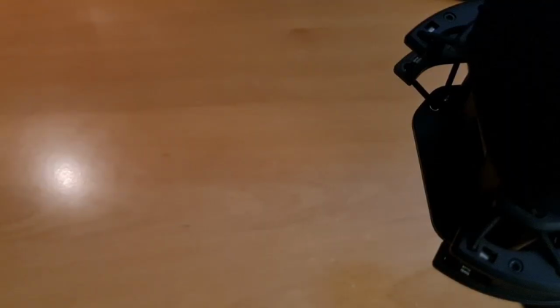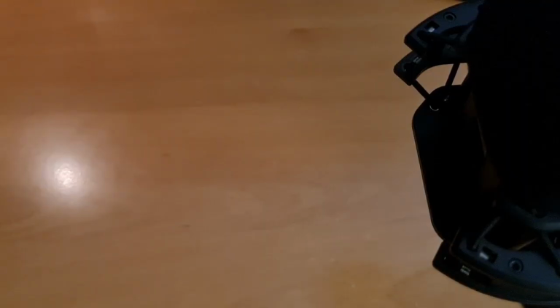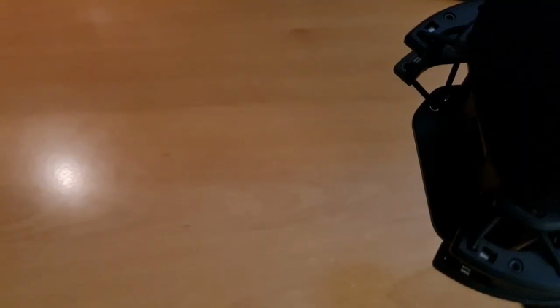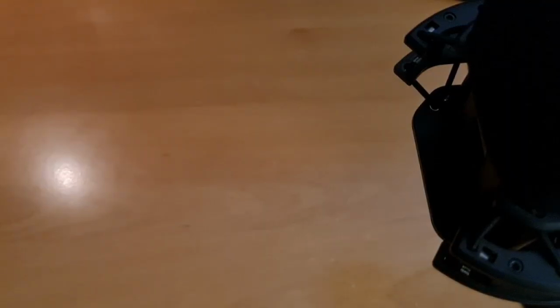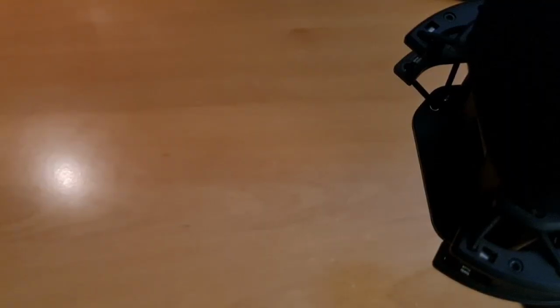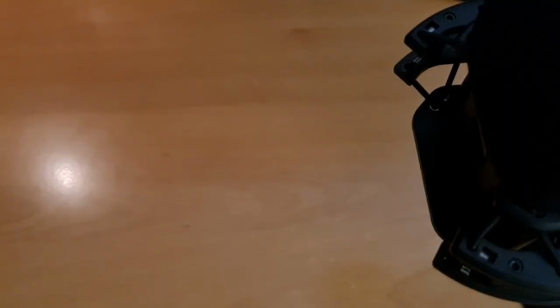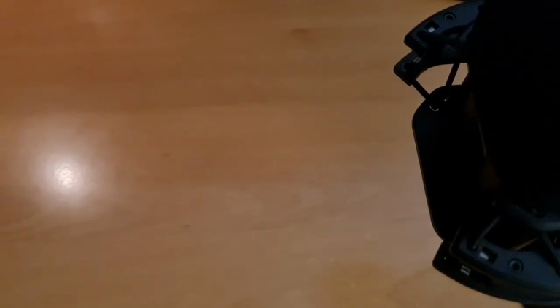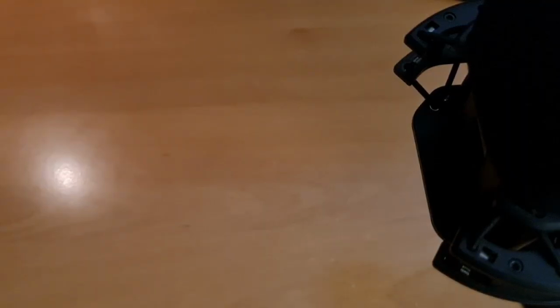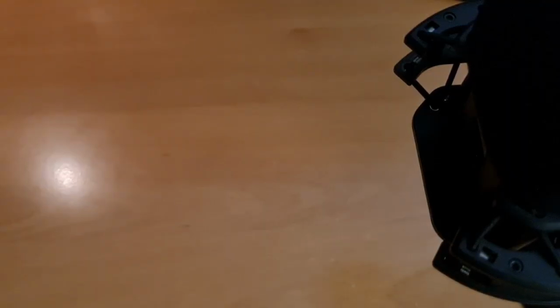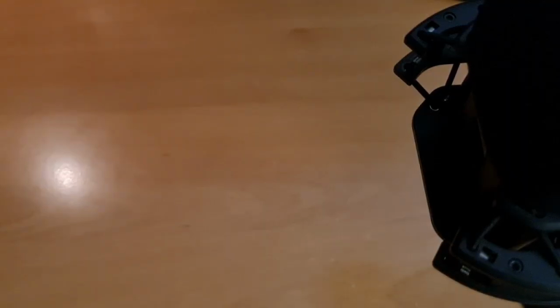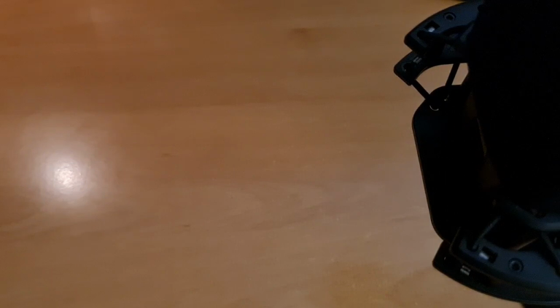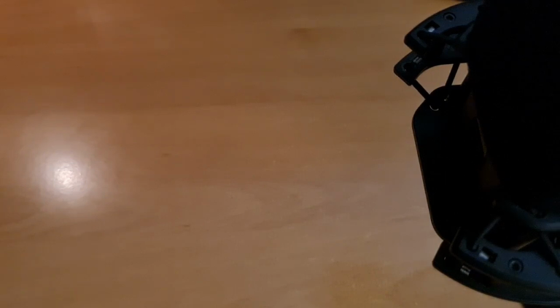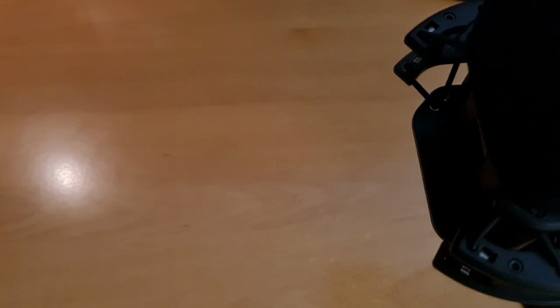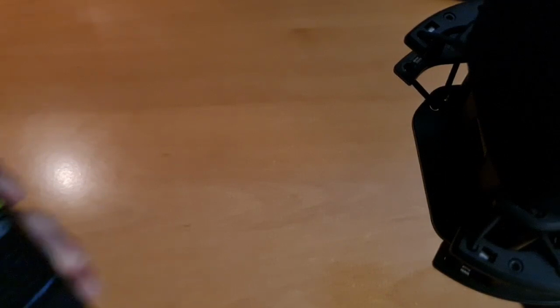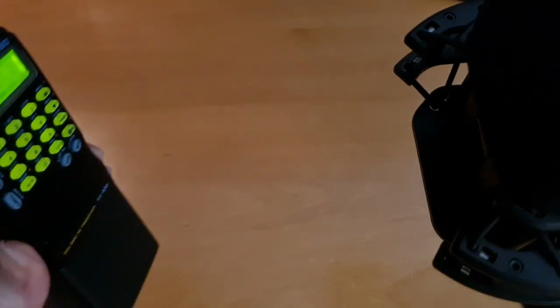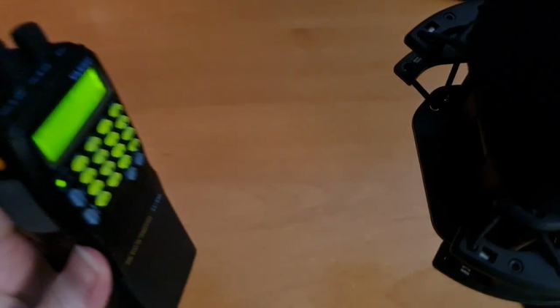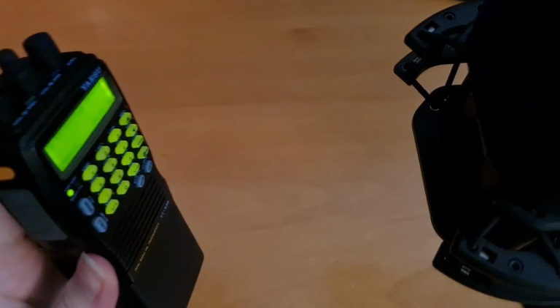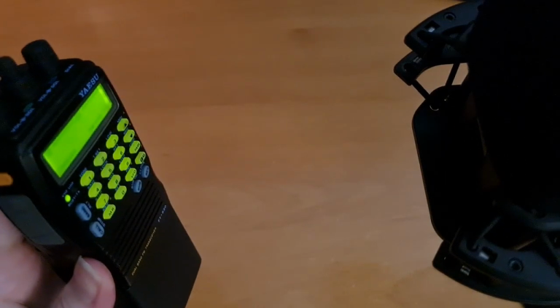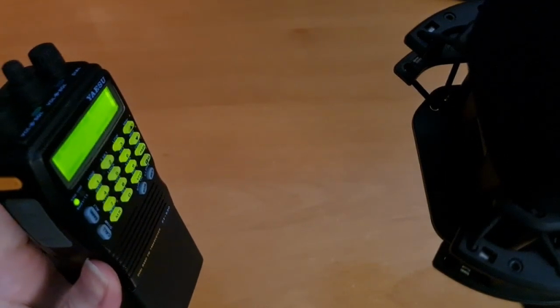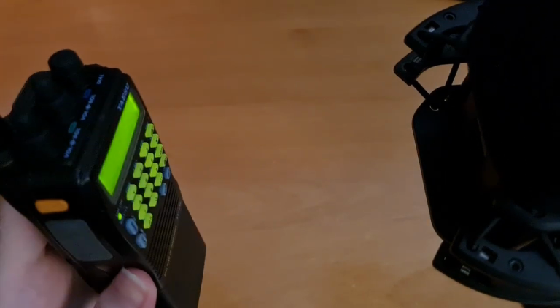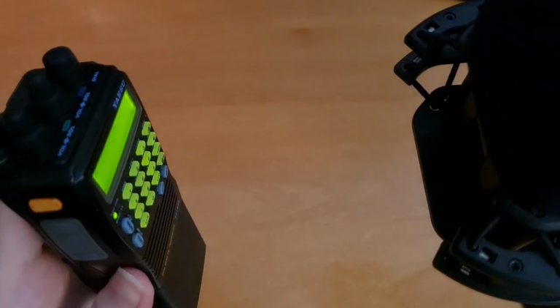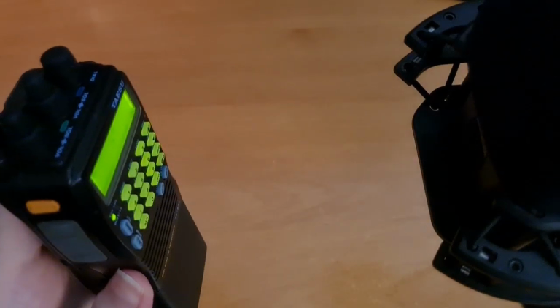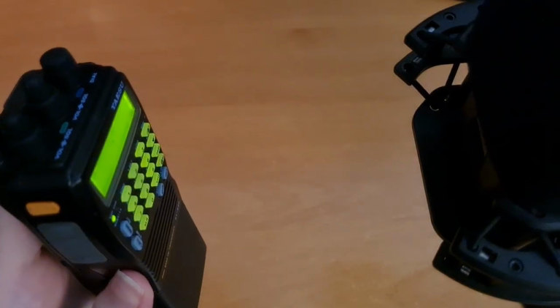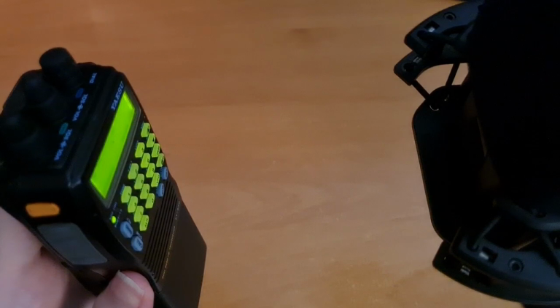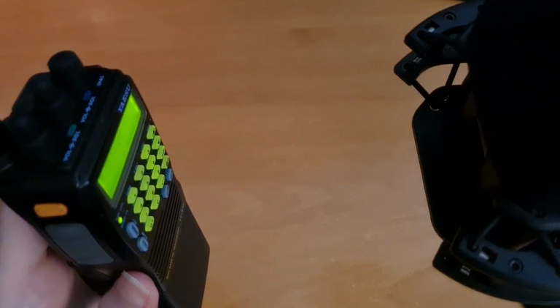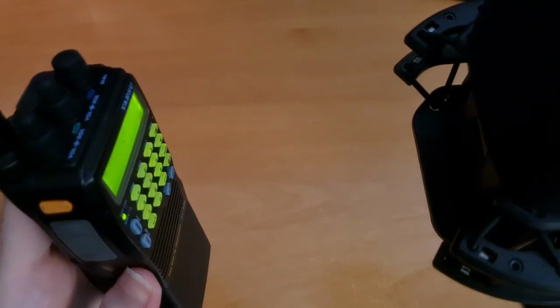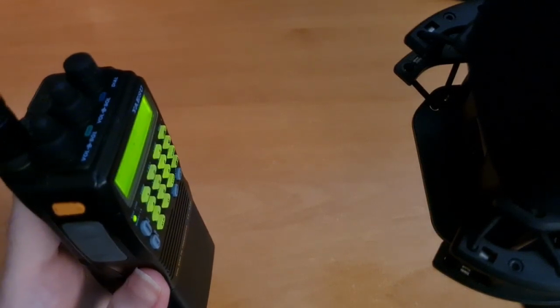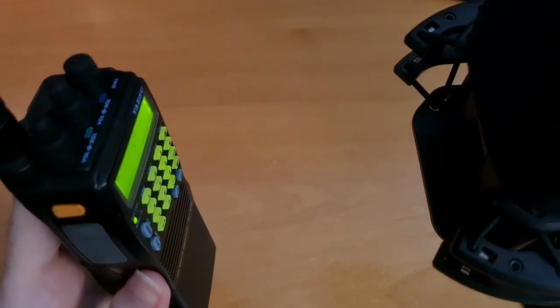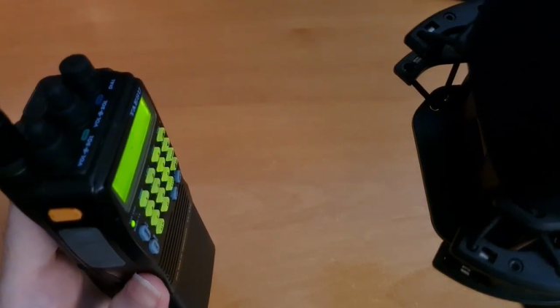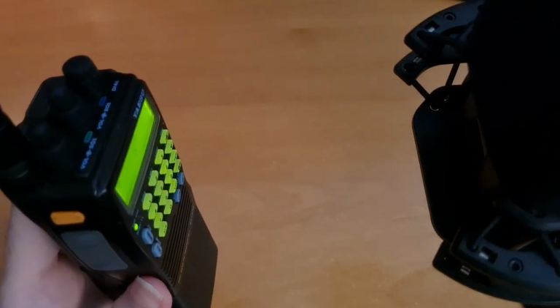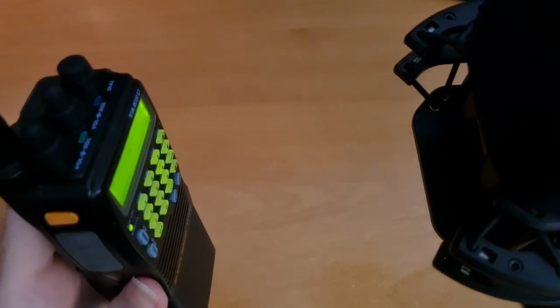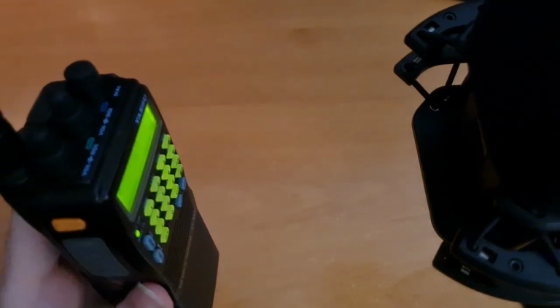Testing Yaesu FT-530, testing 1-2-3-A-B-C. [Parrot echo]: Testing Yaesu FT-530, testing 1-2-3-A-B-C.